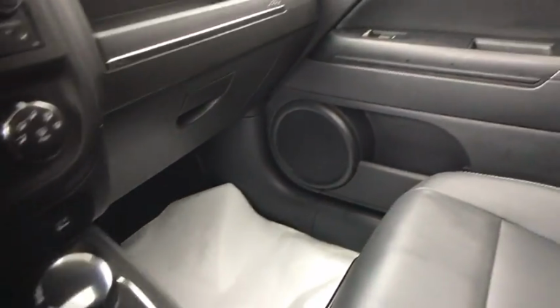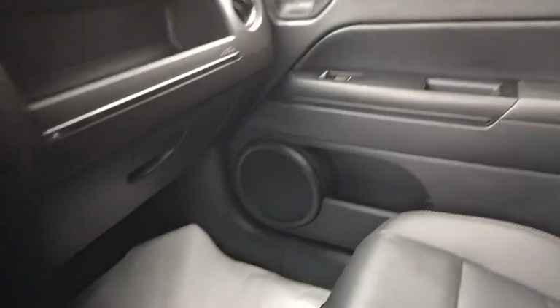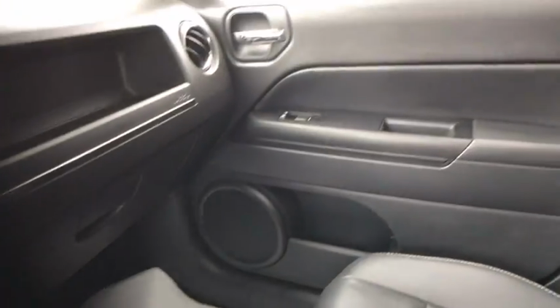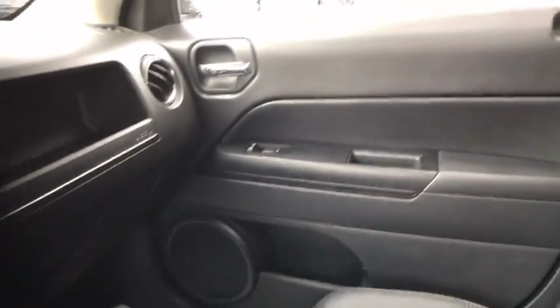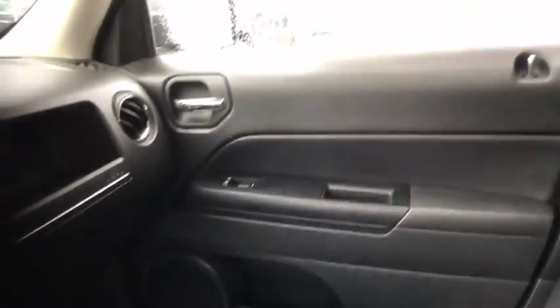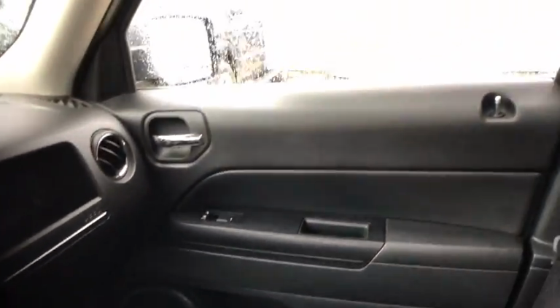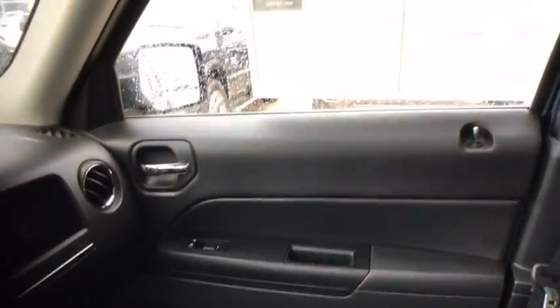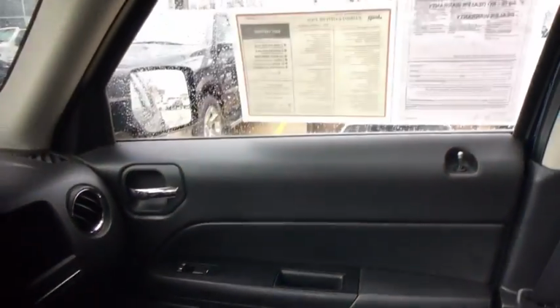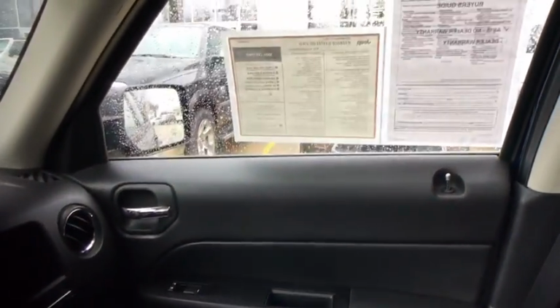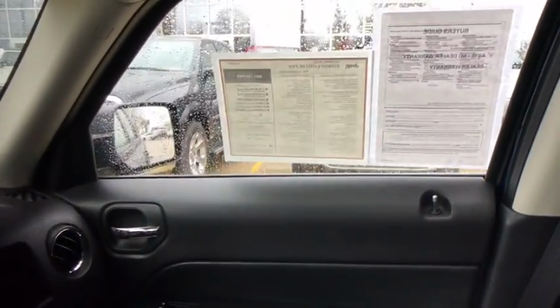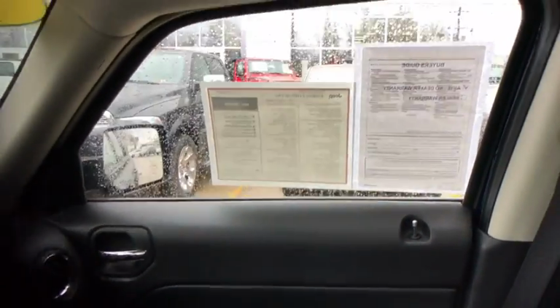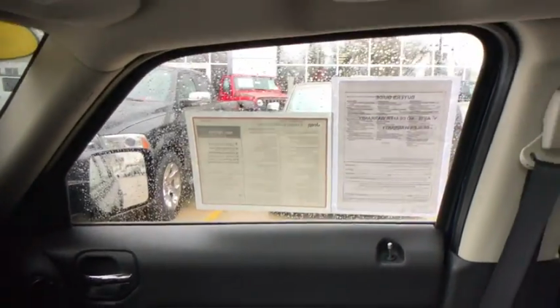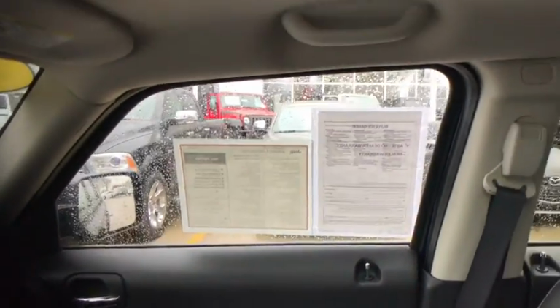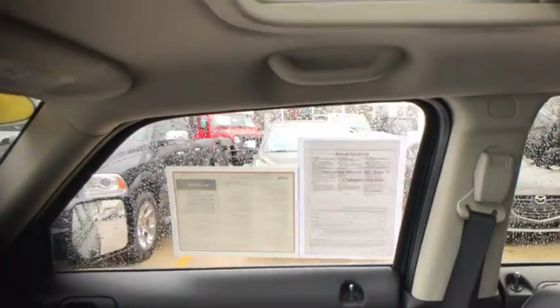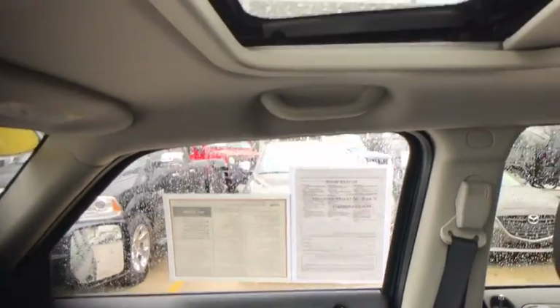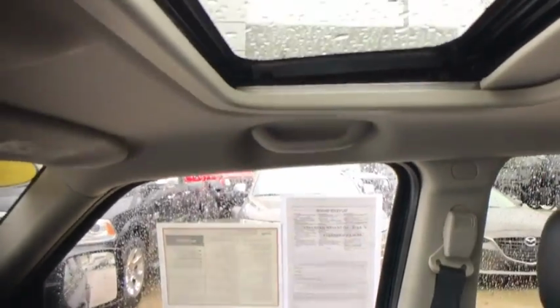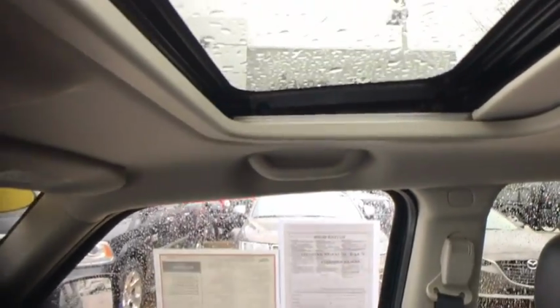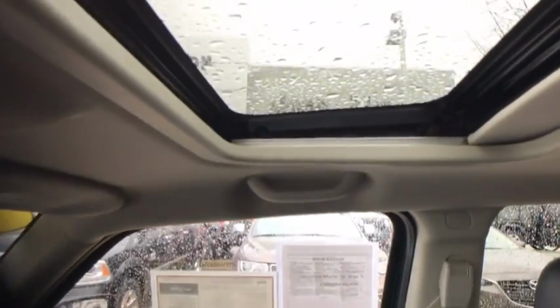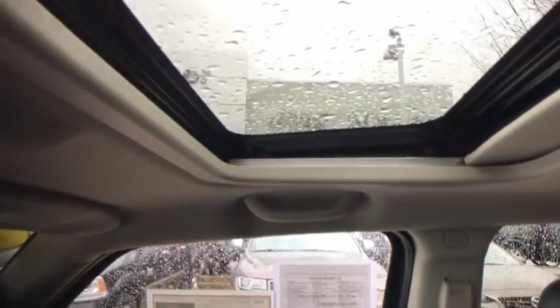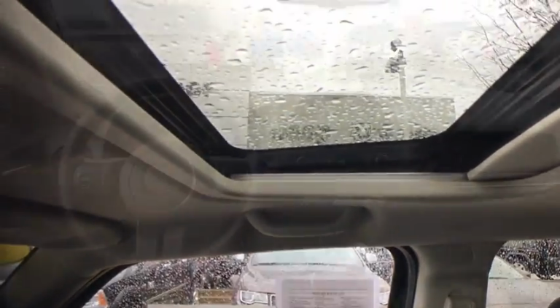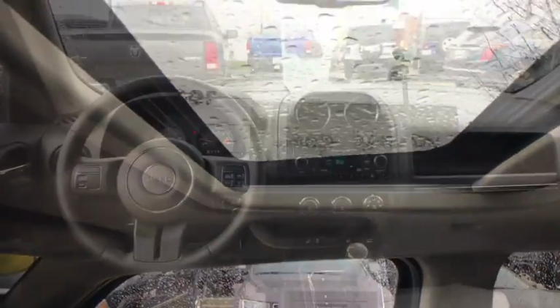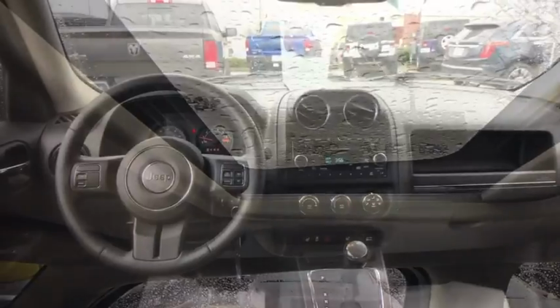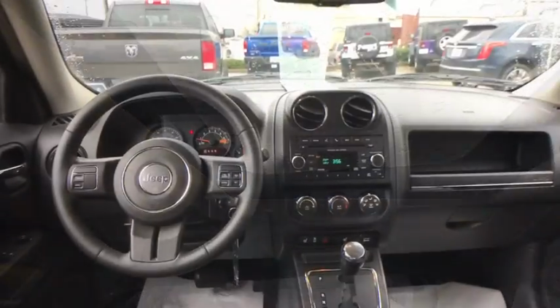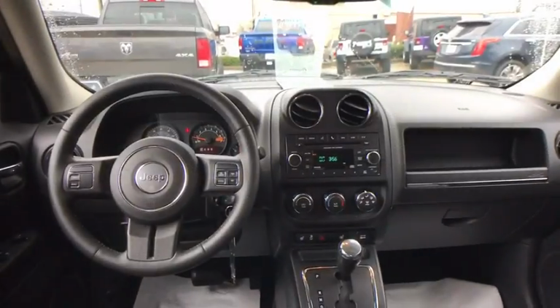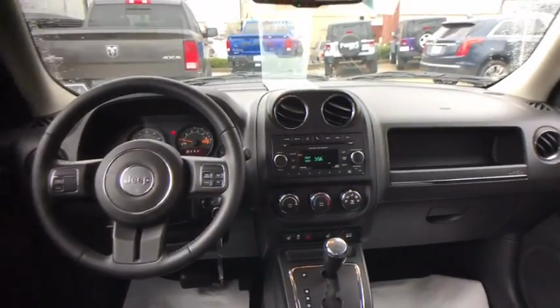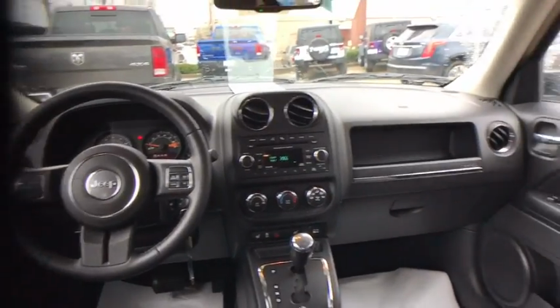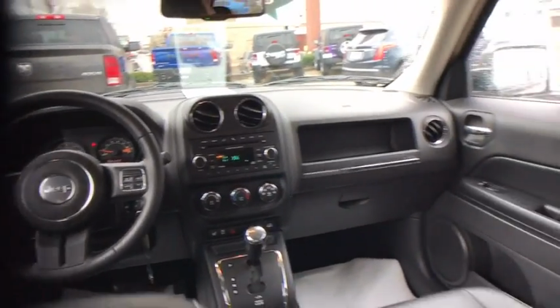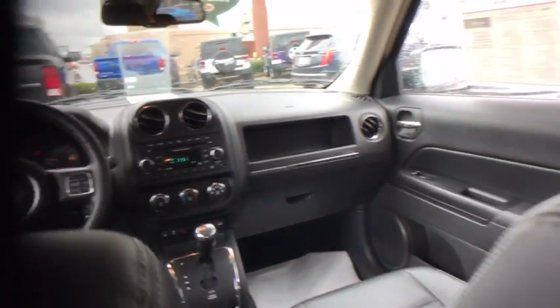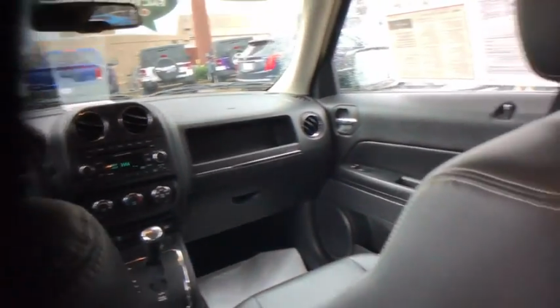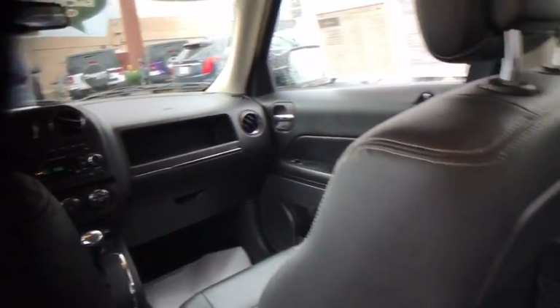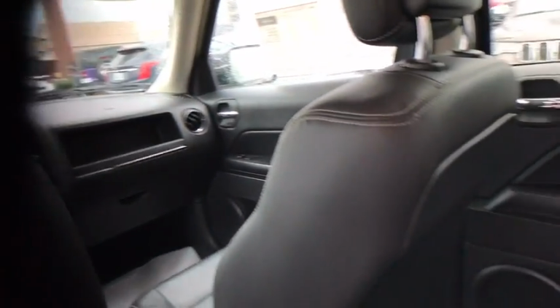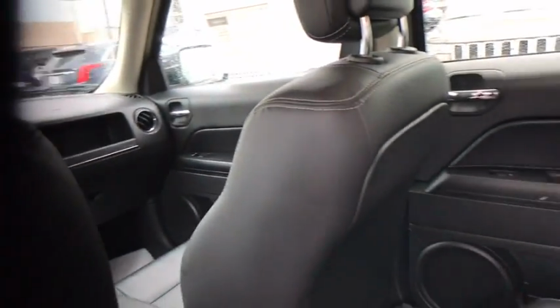Heated front seats, Uconnect hands-free group, Sirius satellite radio, remote keyless entry, tachometer, brake assist, panic alarm.